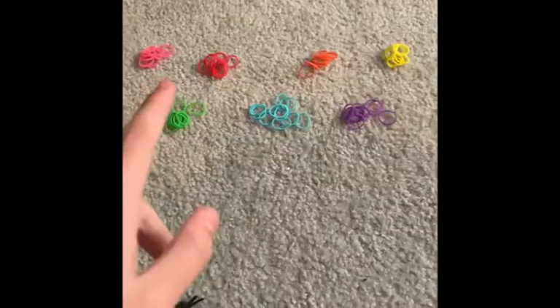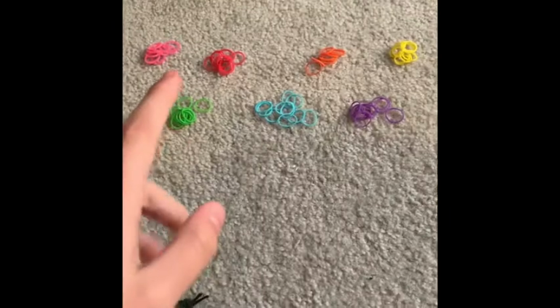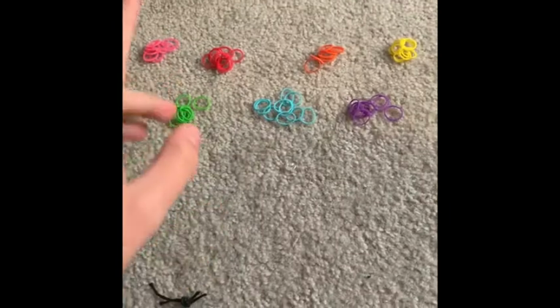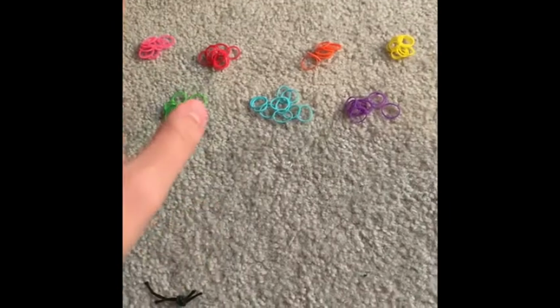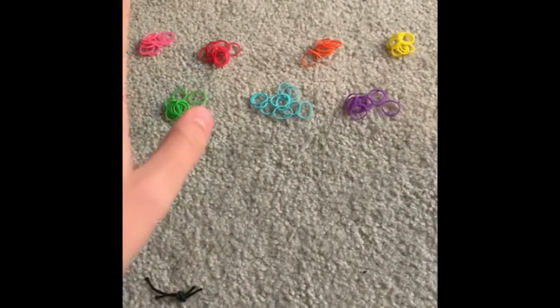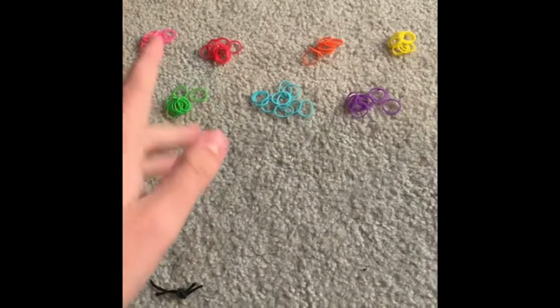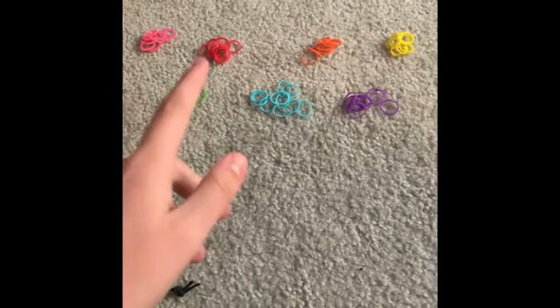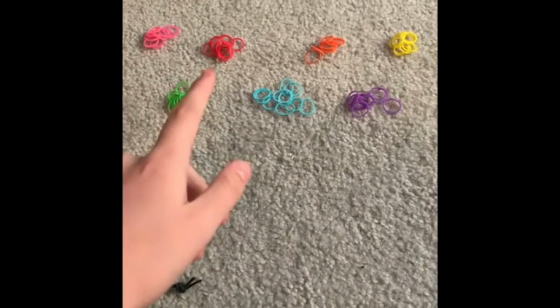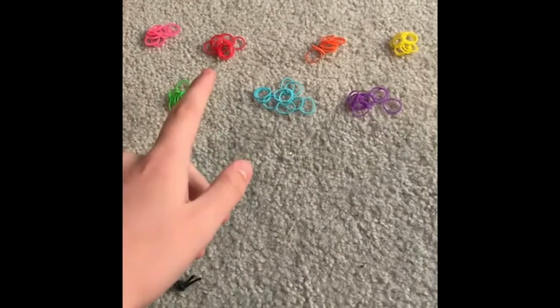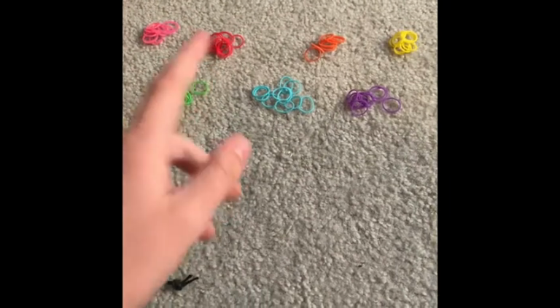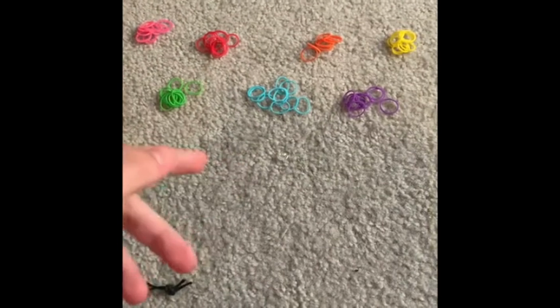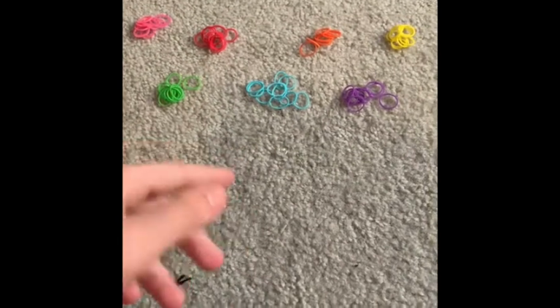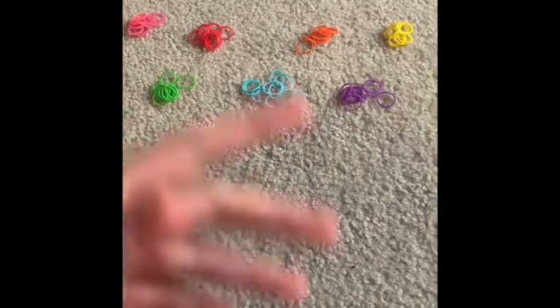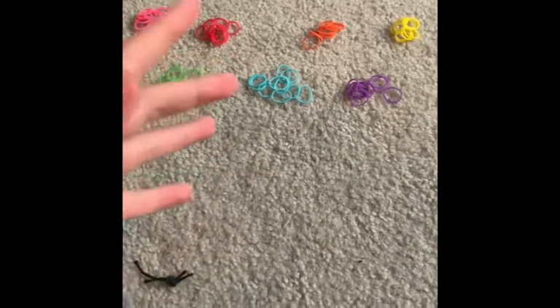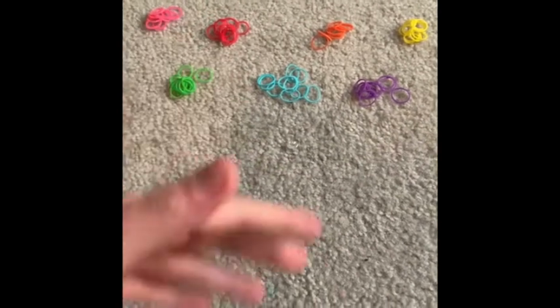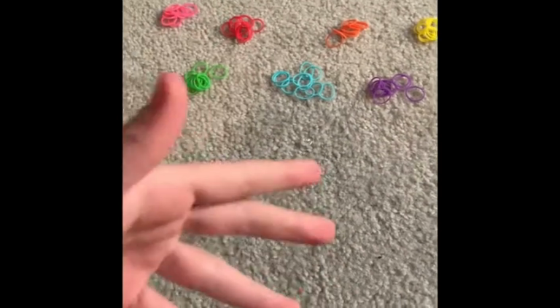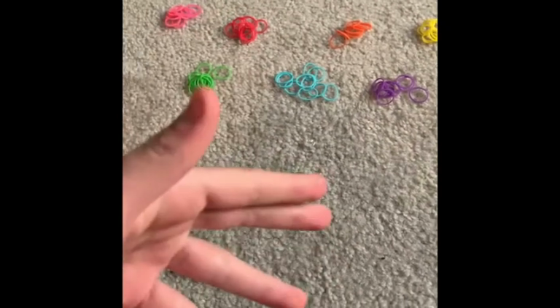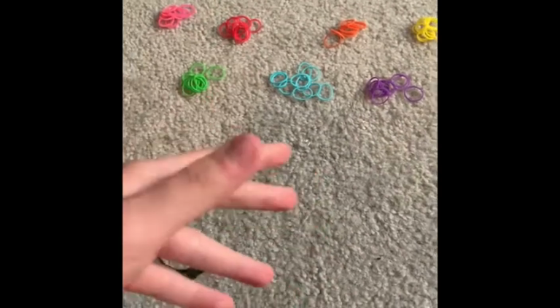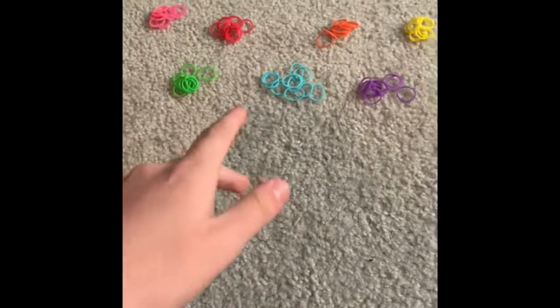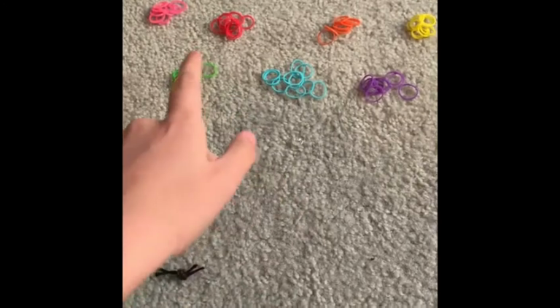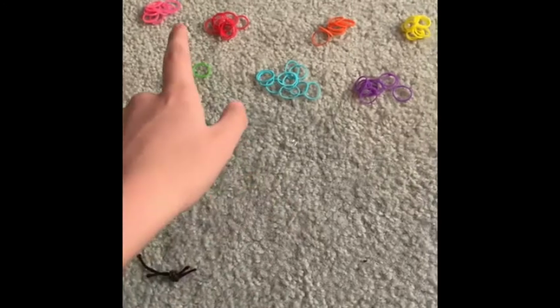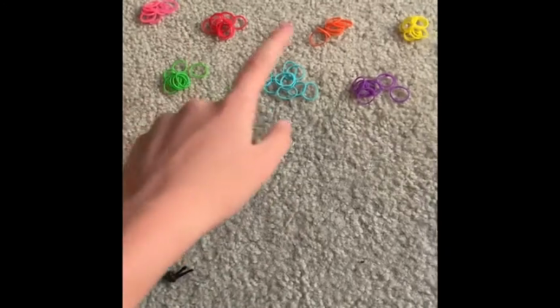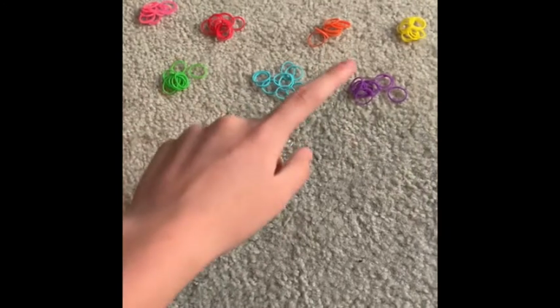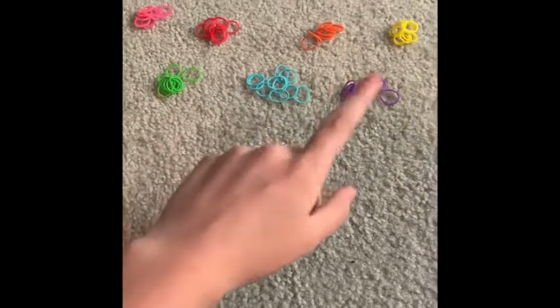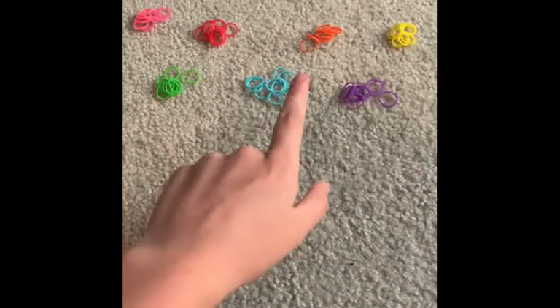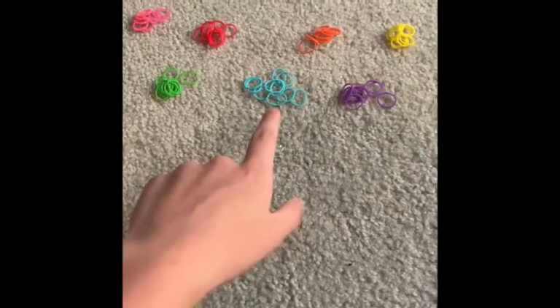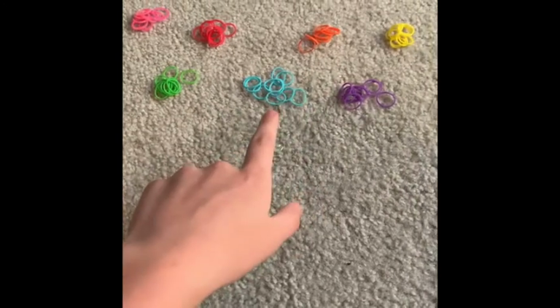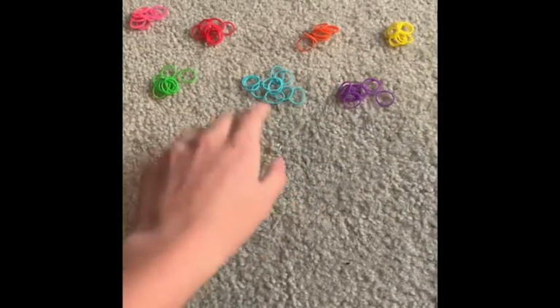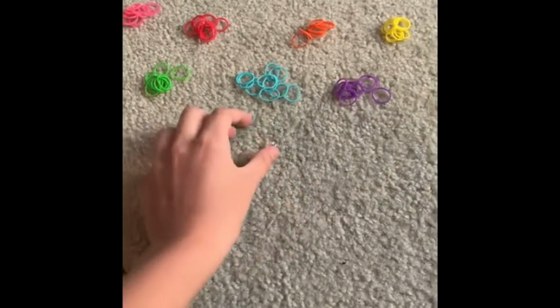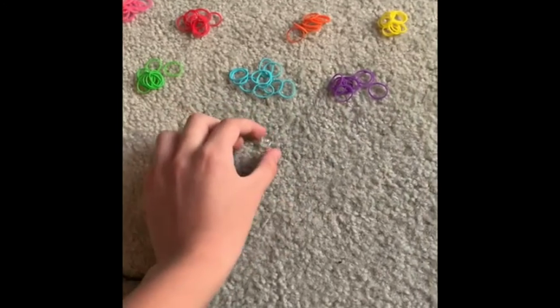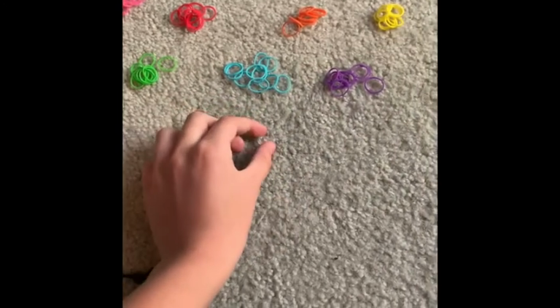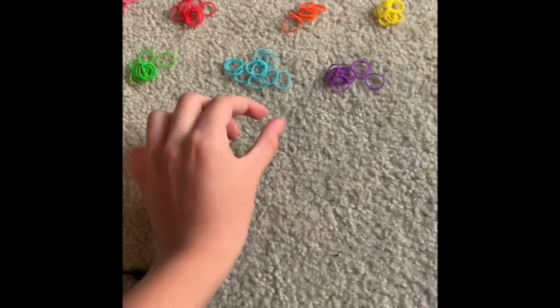And boom, you have a pom-pom. Now you need a 7D rubber band — that's what I use, you can use more or less — and I recommend using the exact same colors. You will also need a clip.